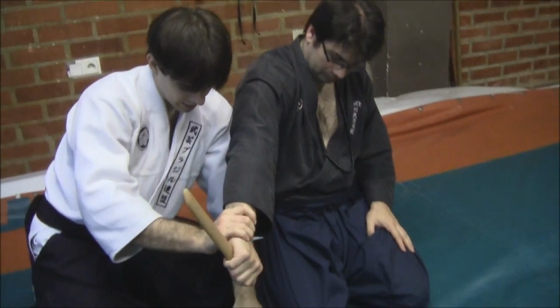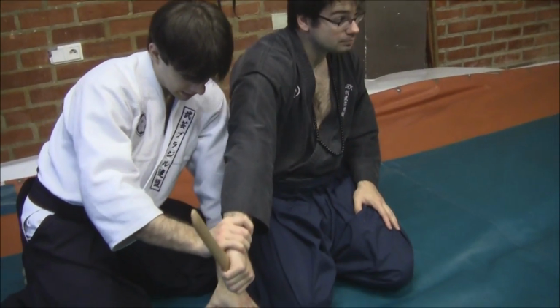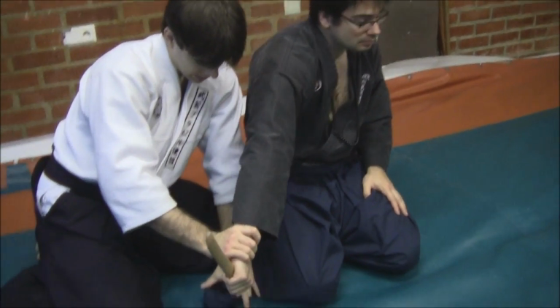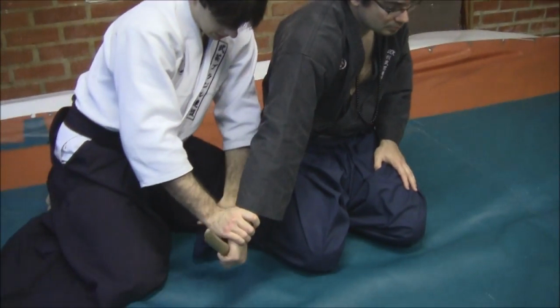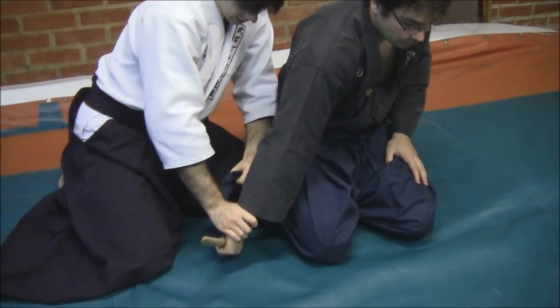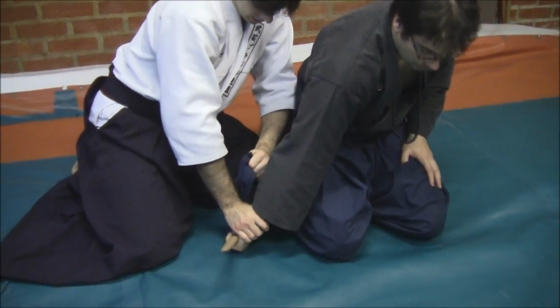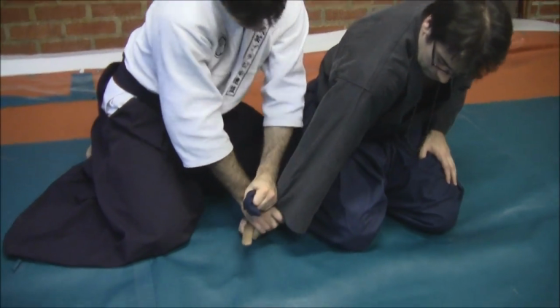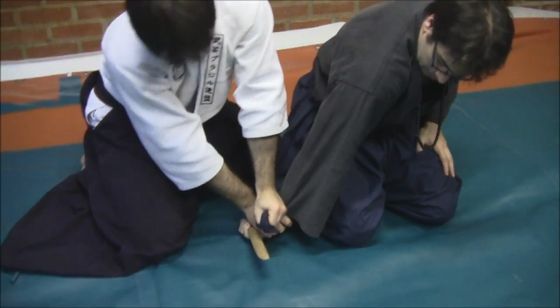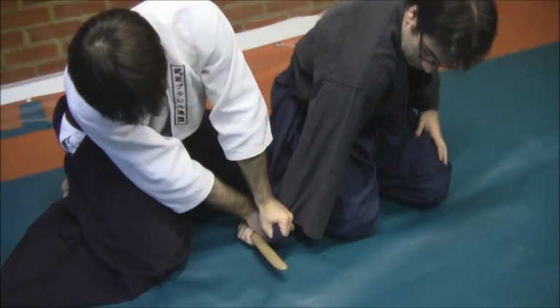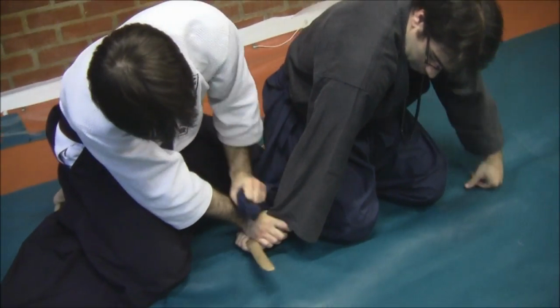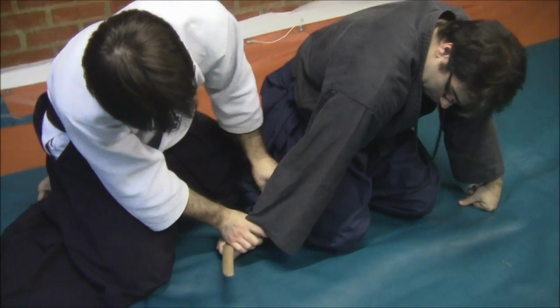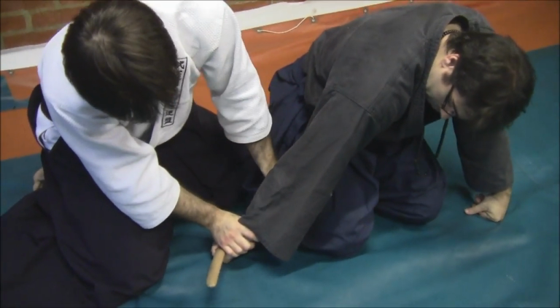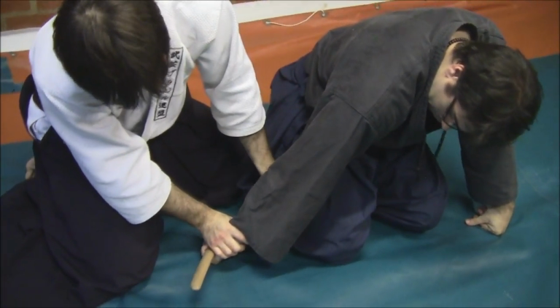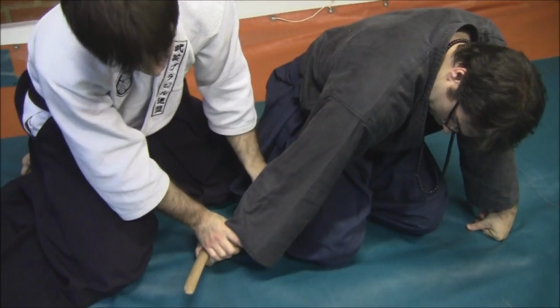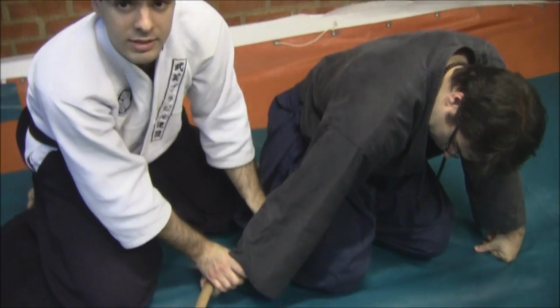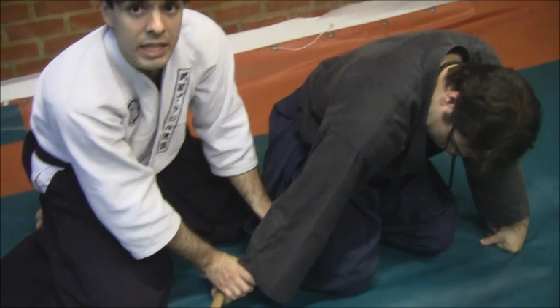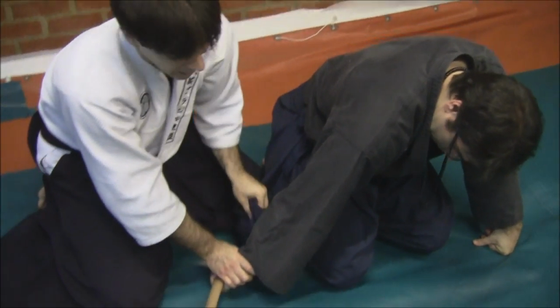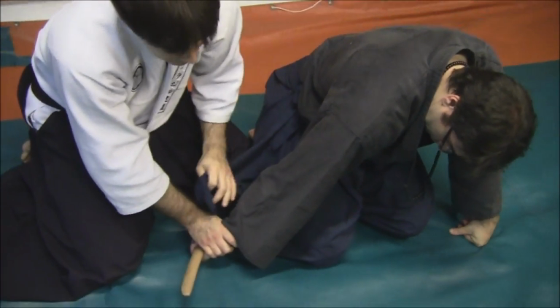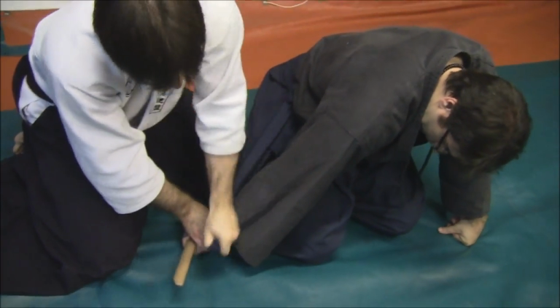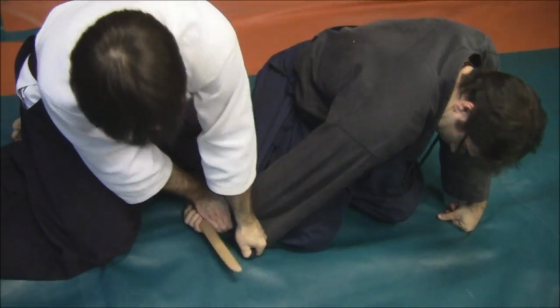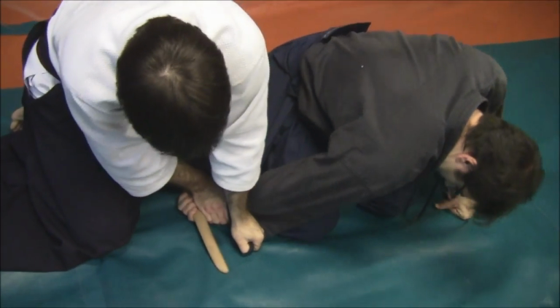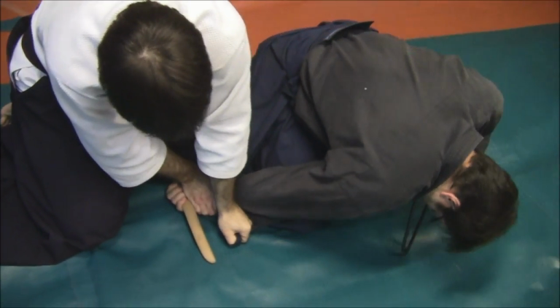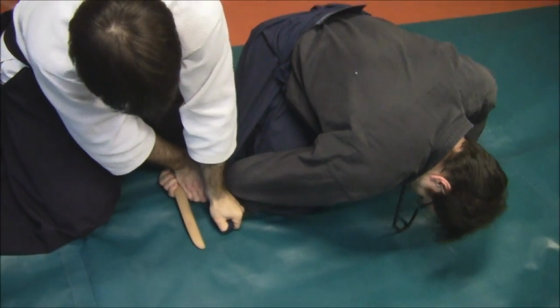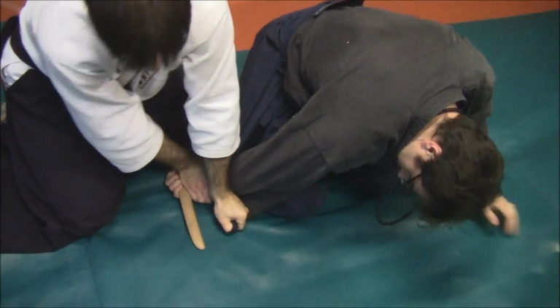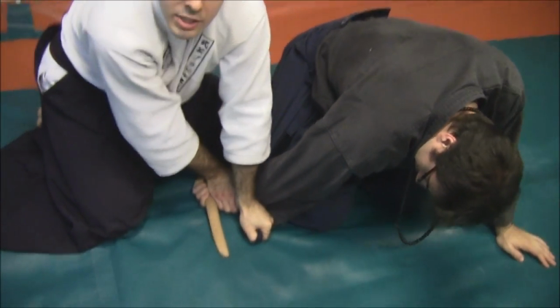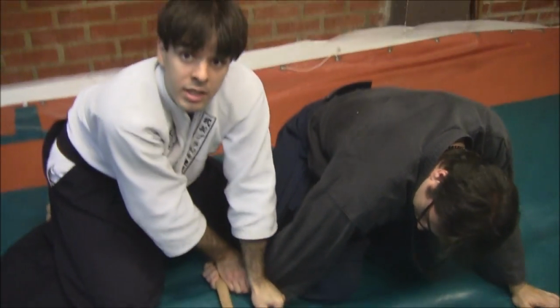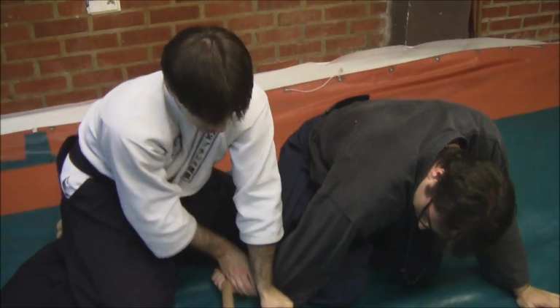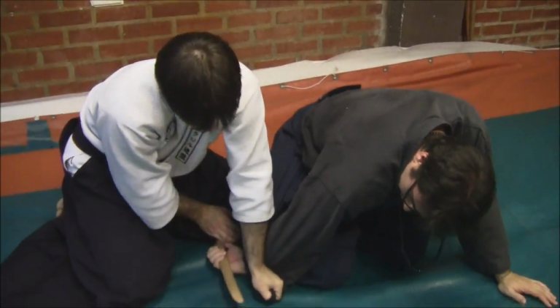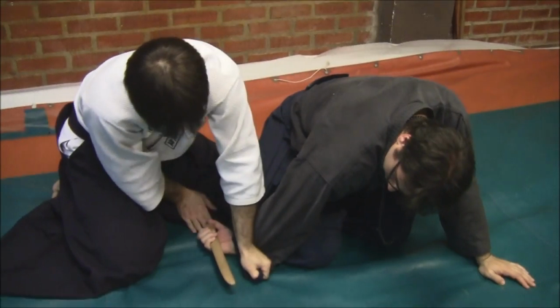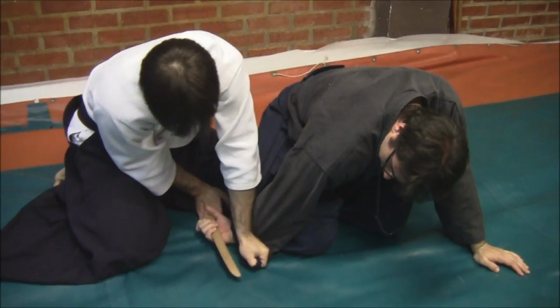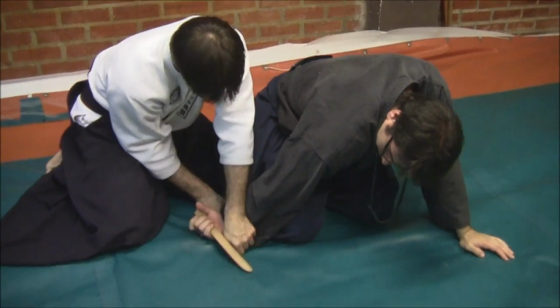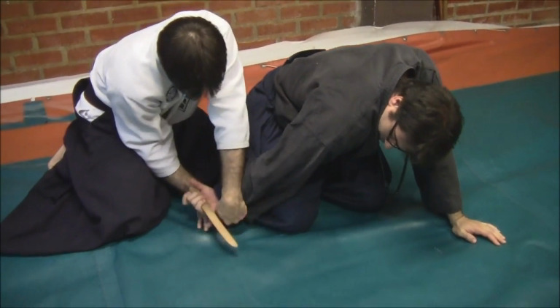And then using — in this case — his thigh, his knee, and the floor as a mechanism to keep it locked, so I can do this safely.